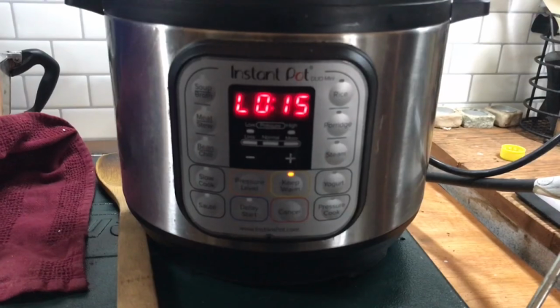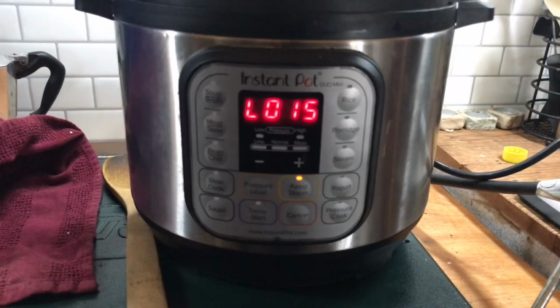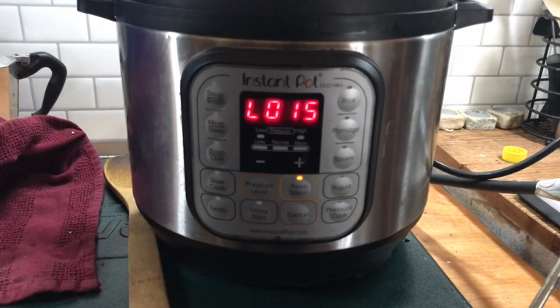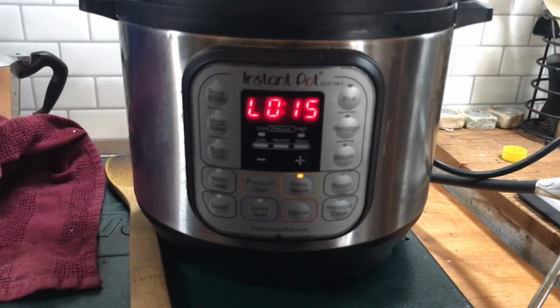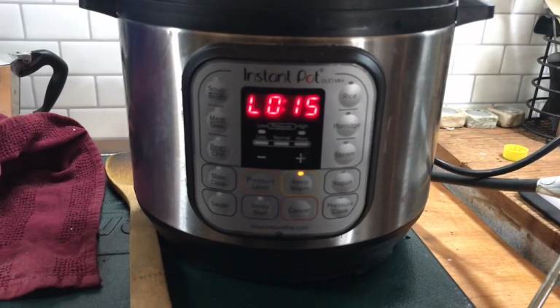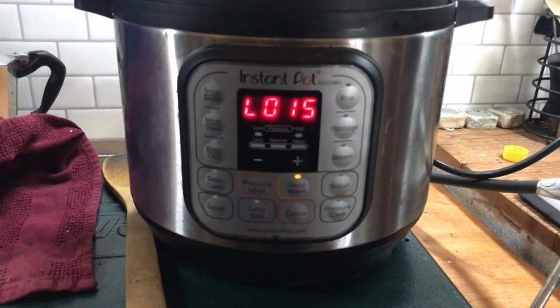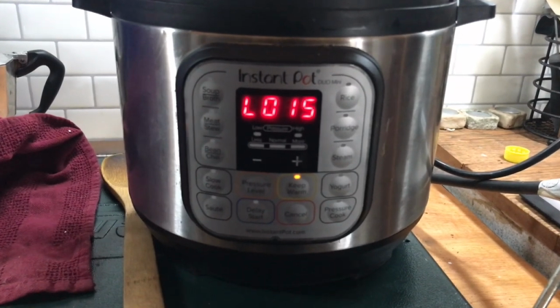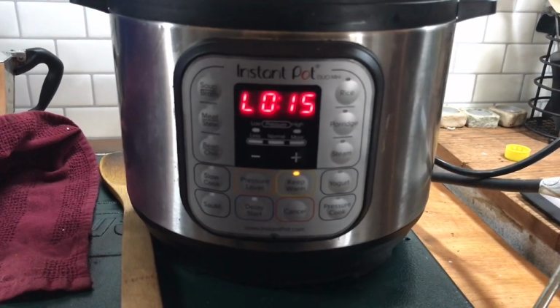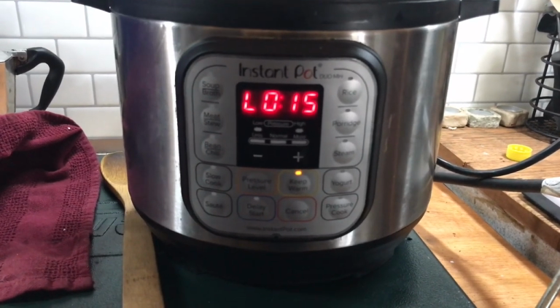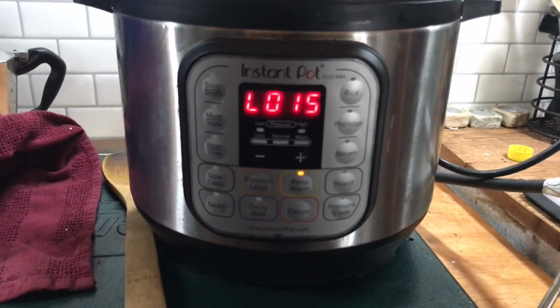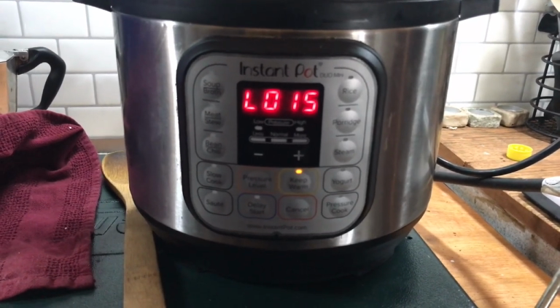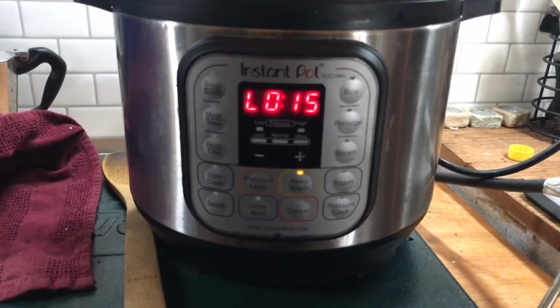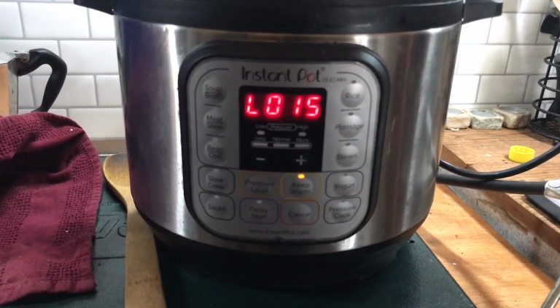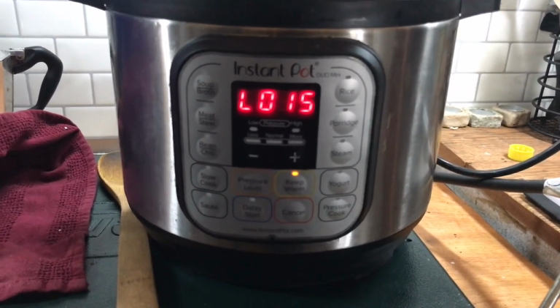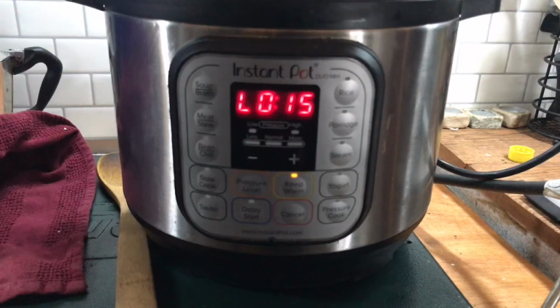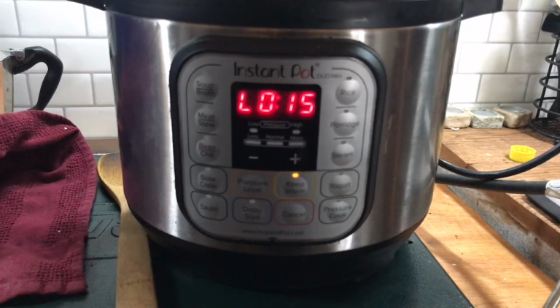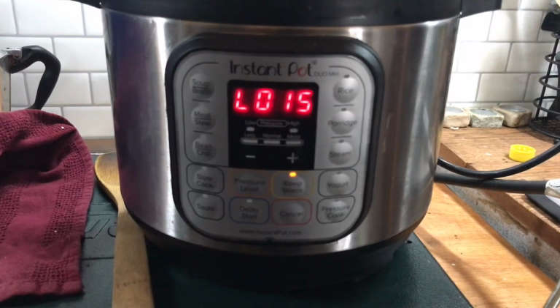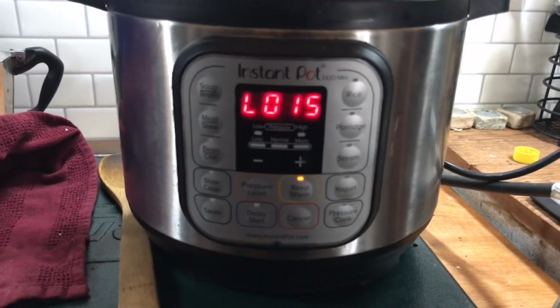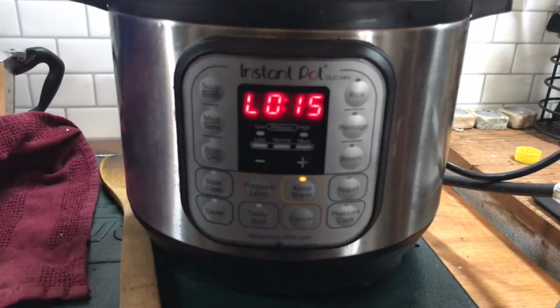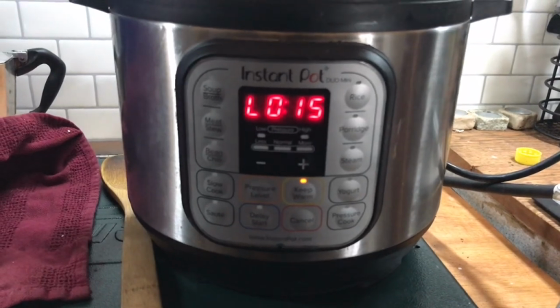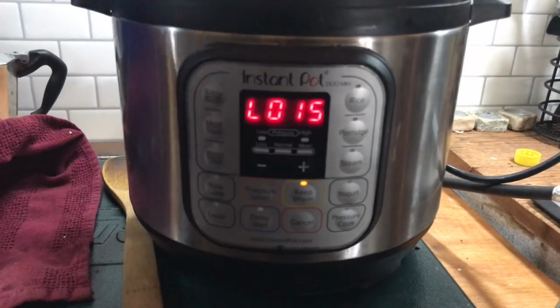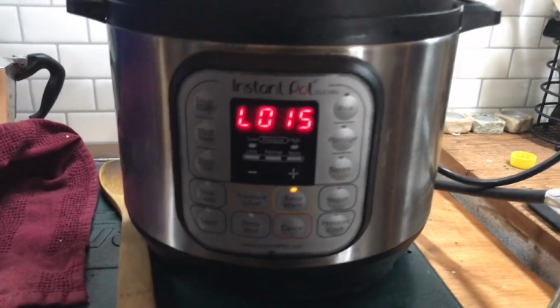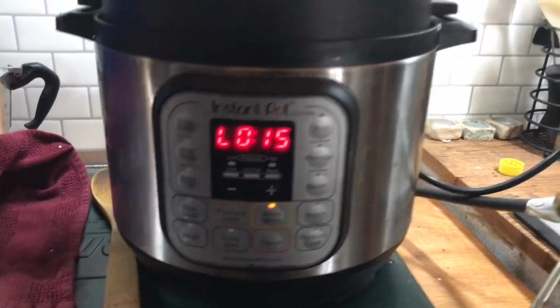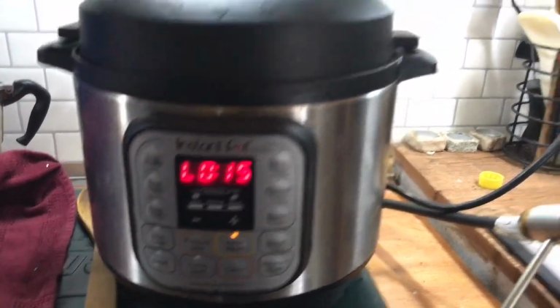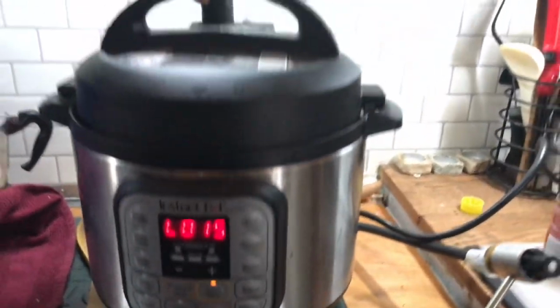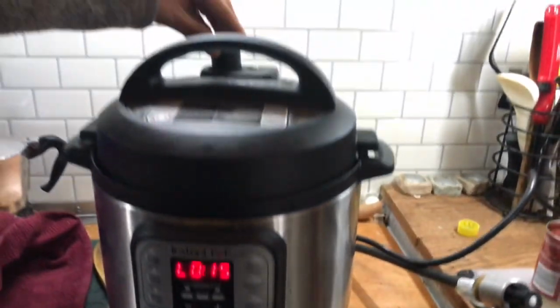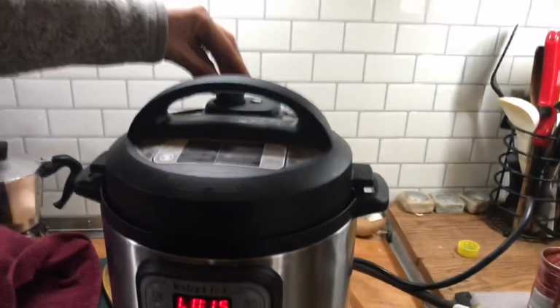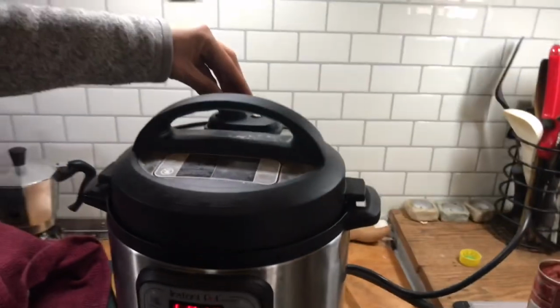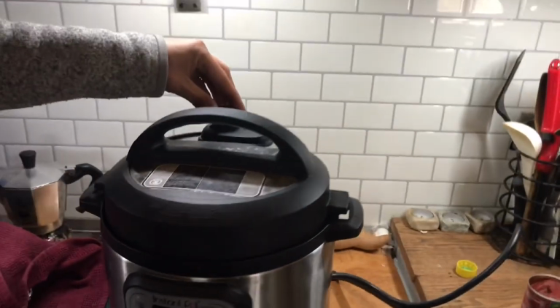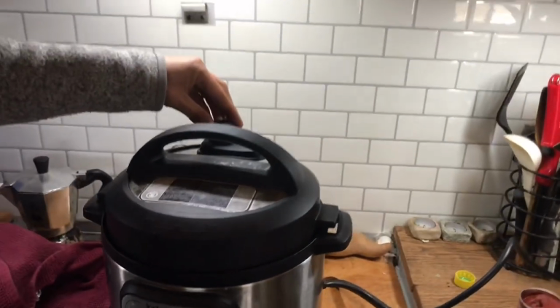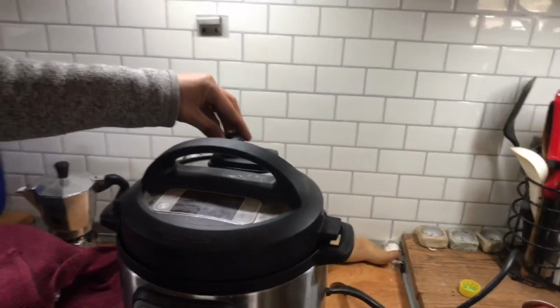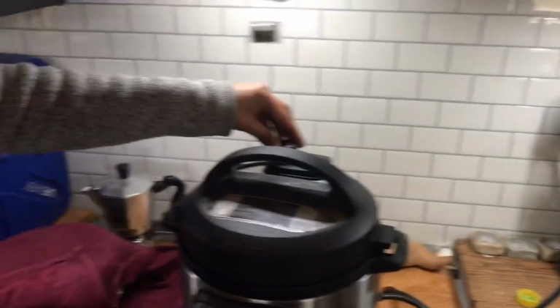Great, so we've done a 15-minute natural release, and now we'll just get the rest of the pressure out of the Instant Pot.